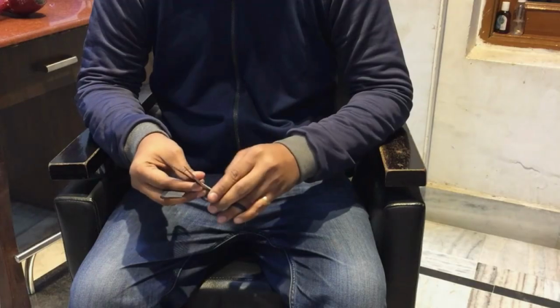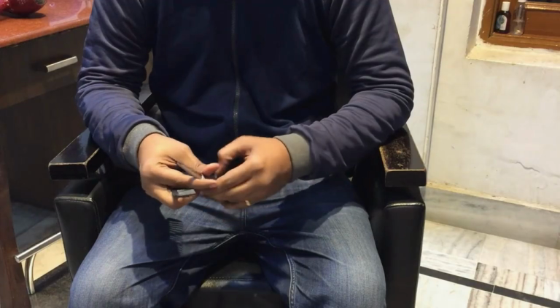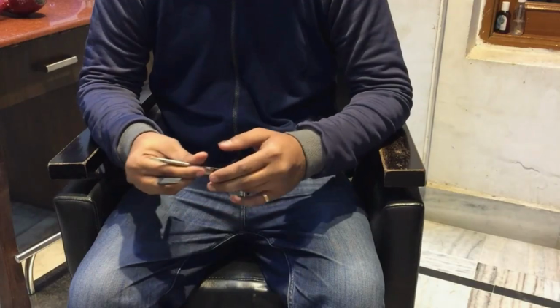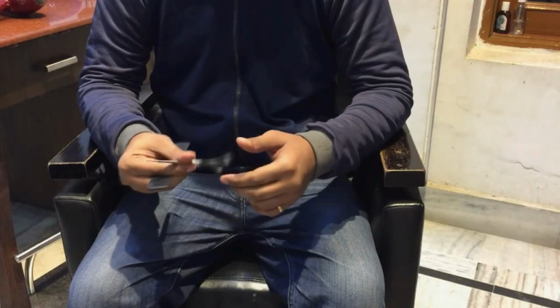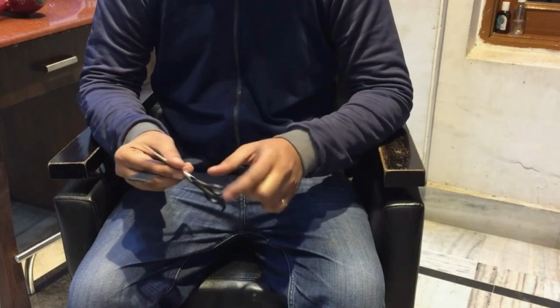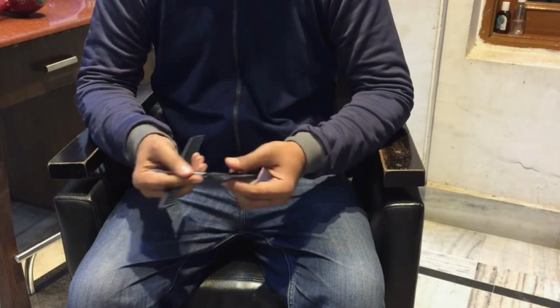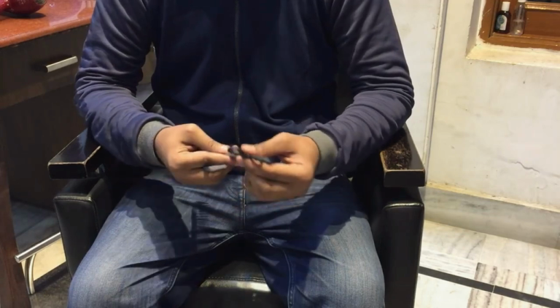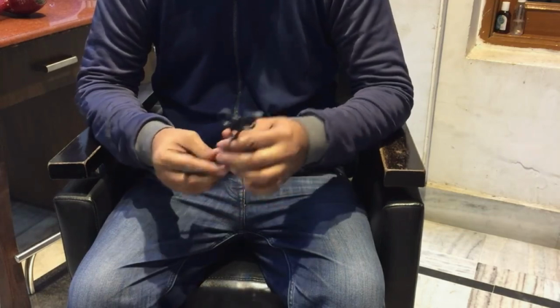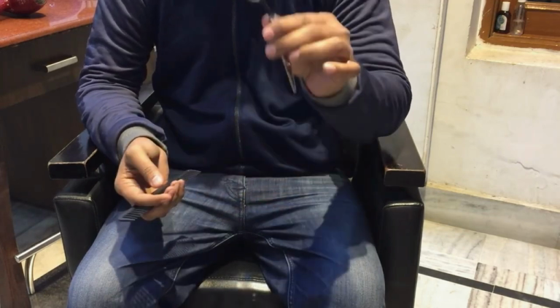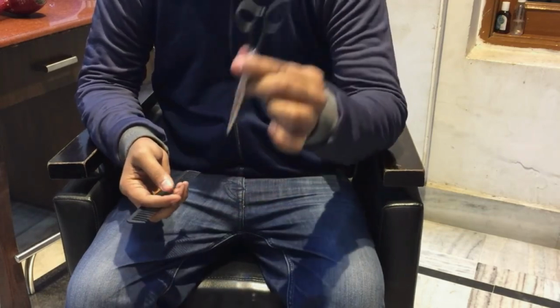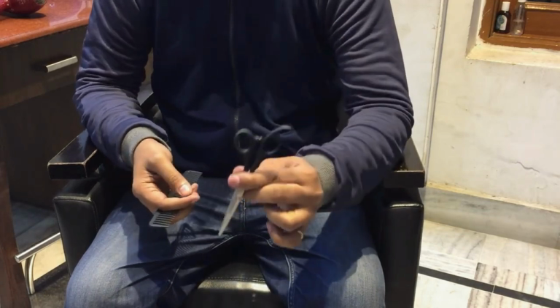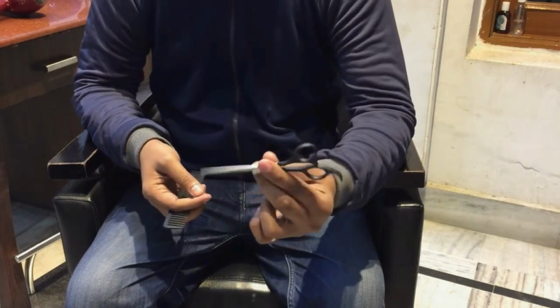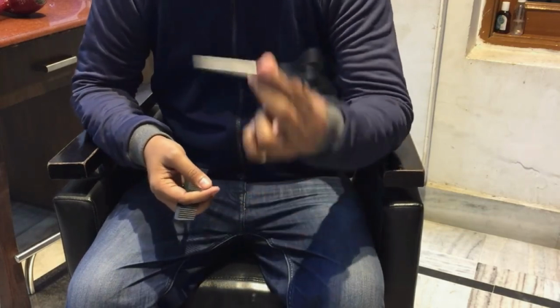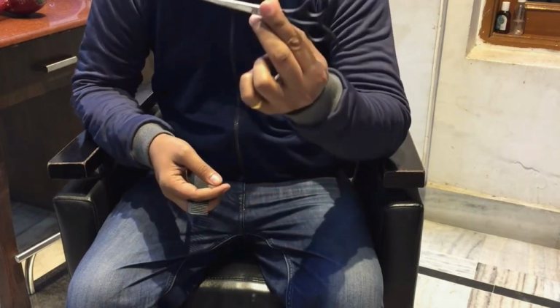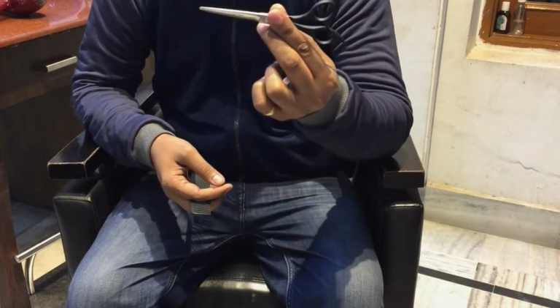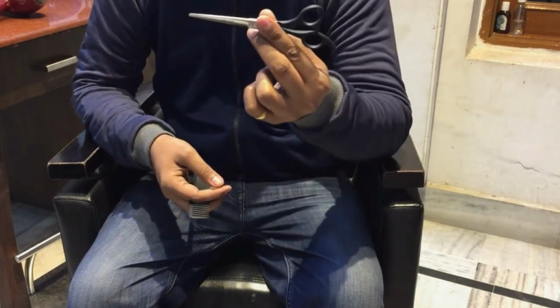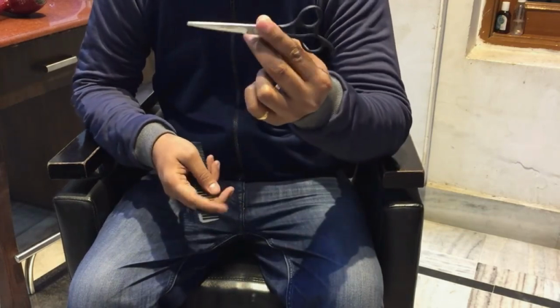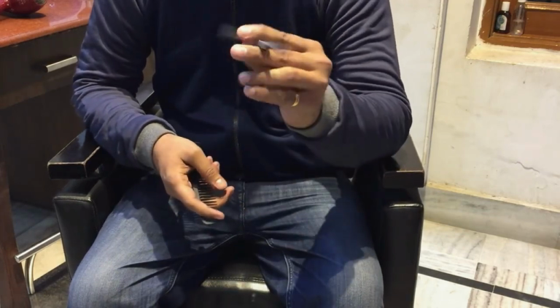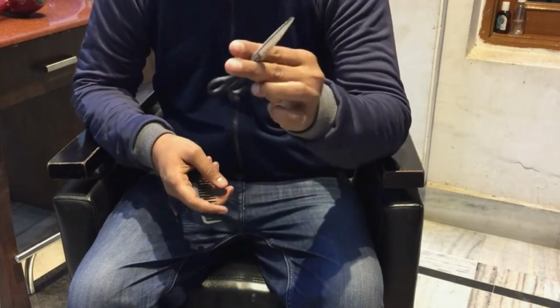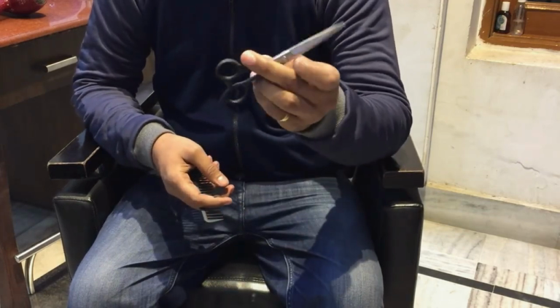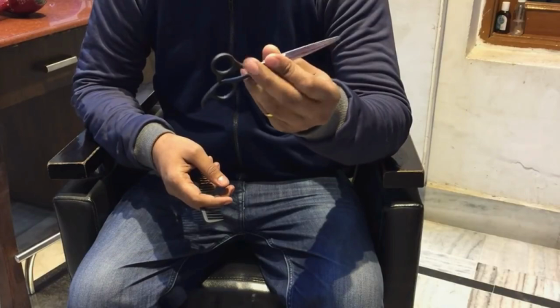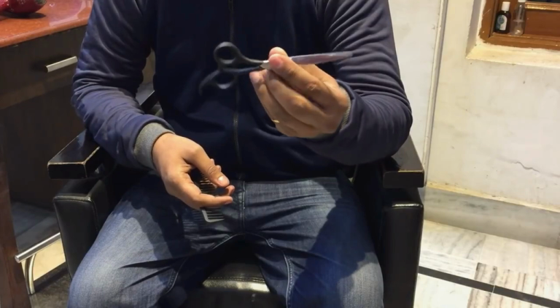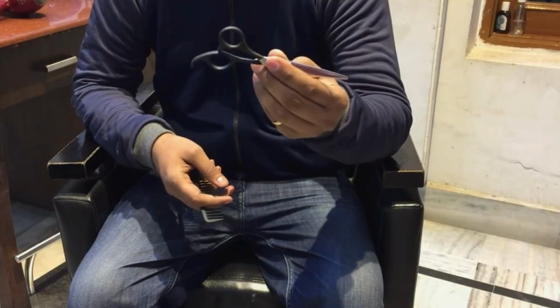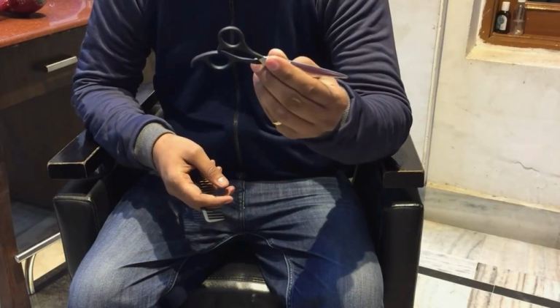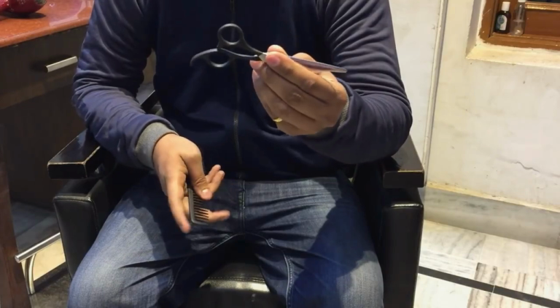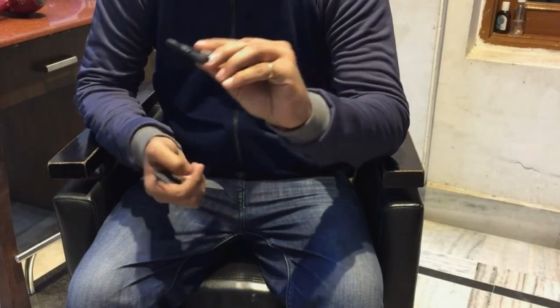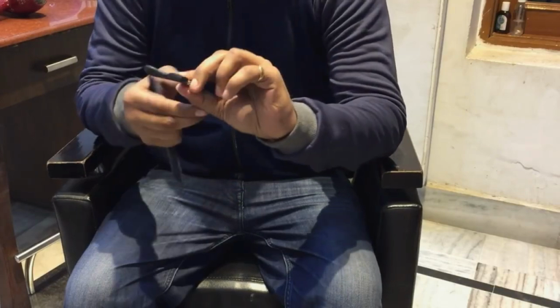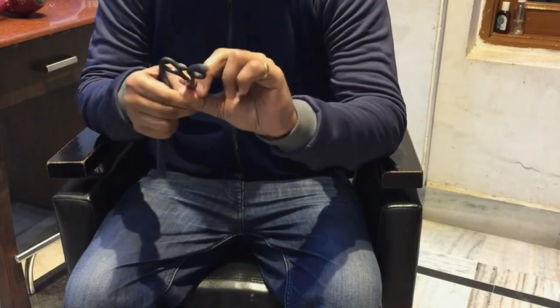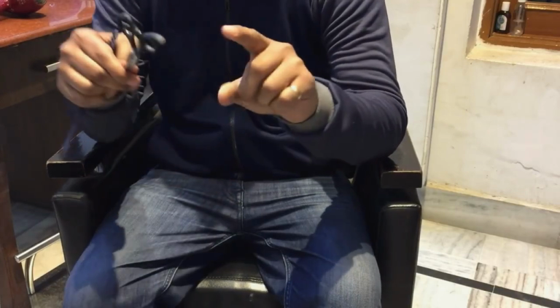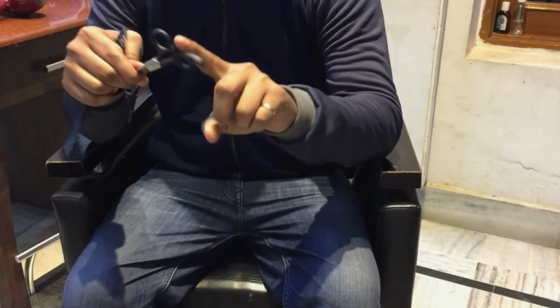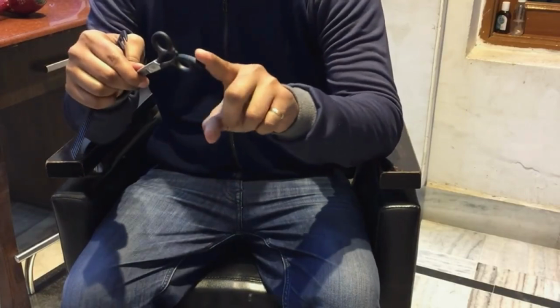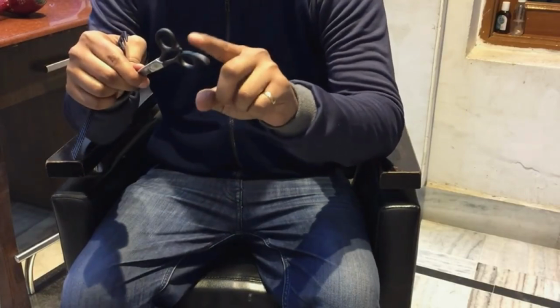Today I will be showing you the basics of holding a scissor correctly and using it for haircuts. As you can see, you always want to make sure that the ring finger is on the side of the tang, just like that.